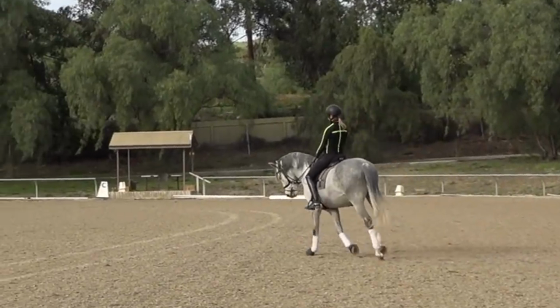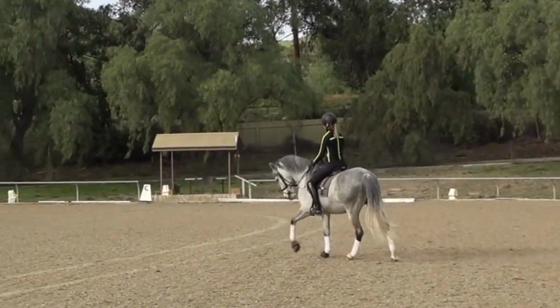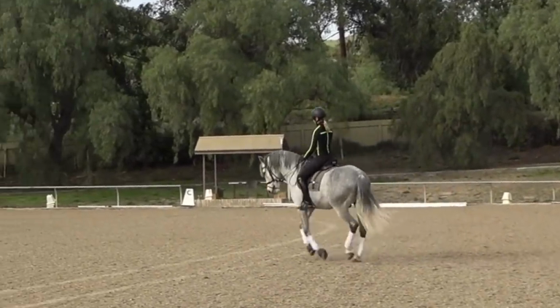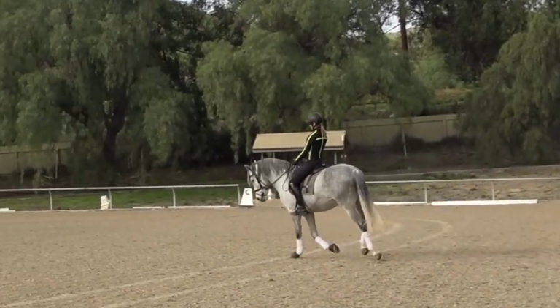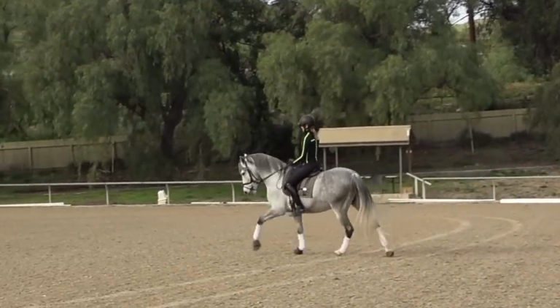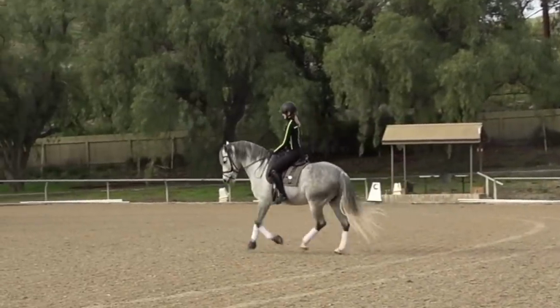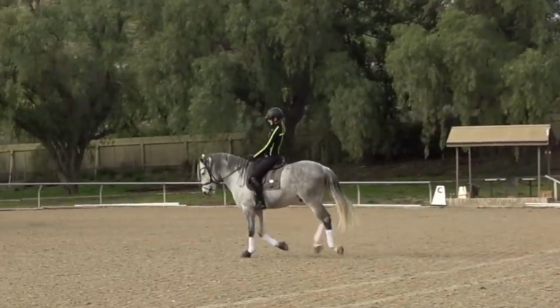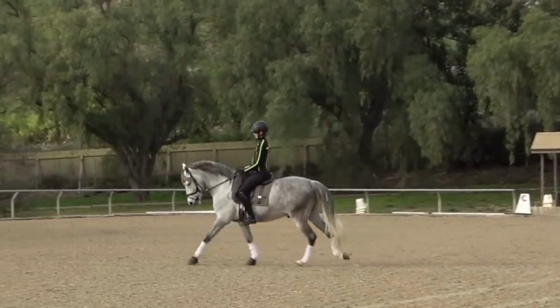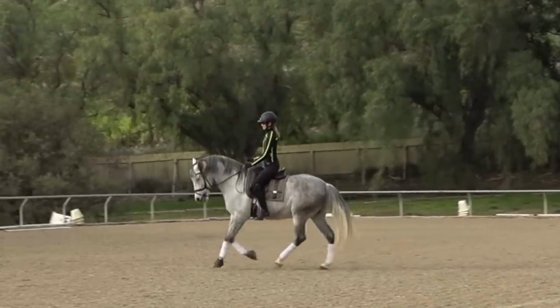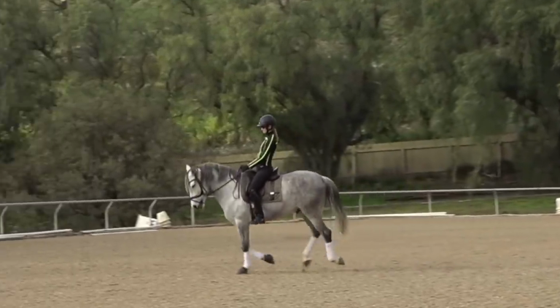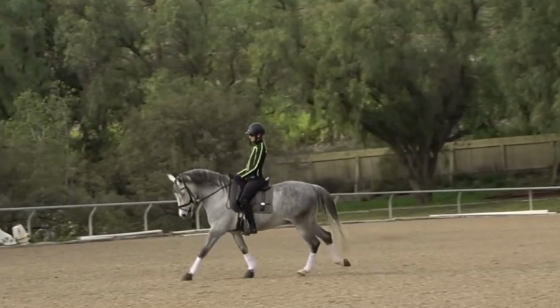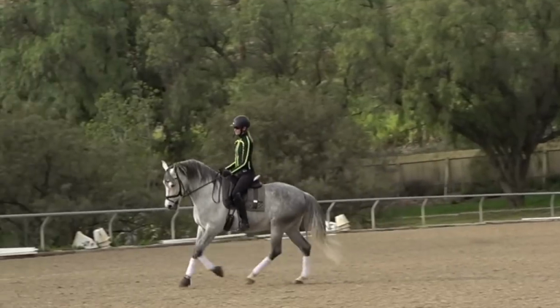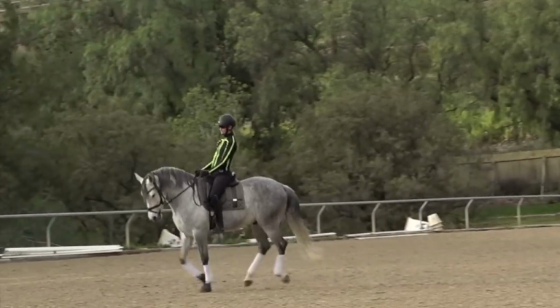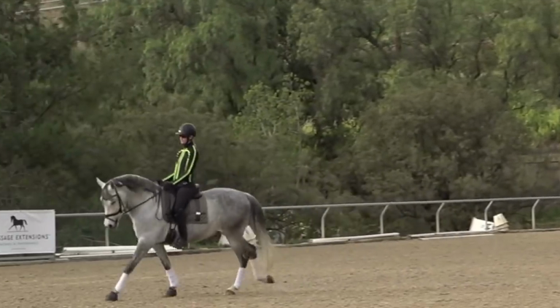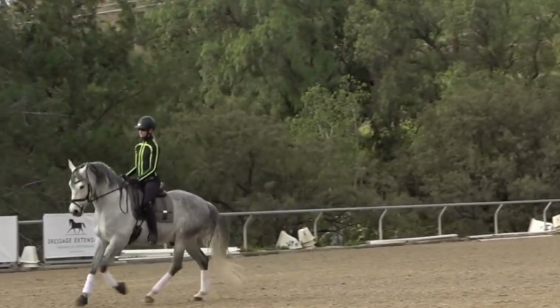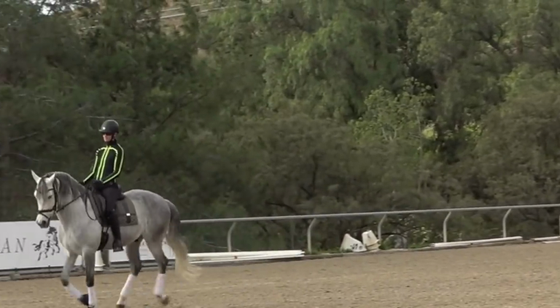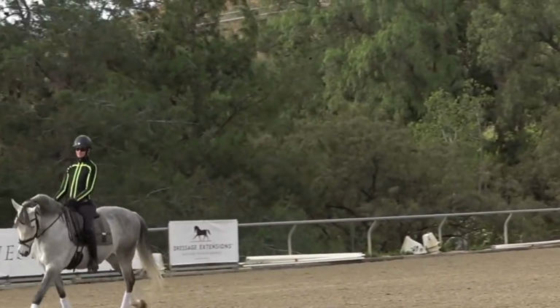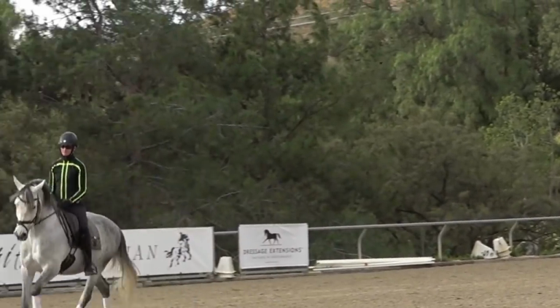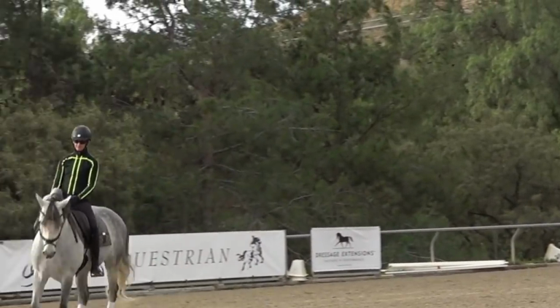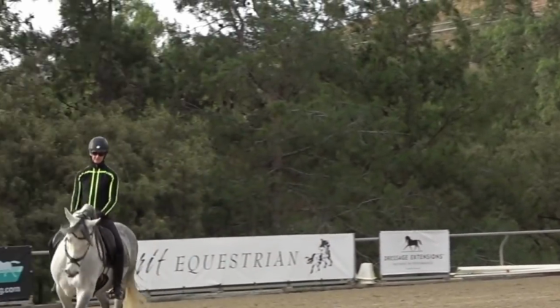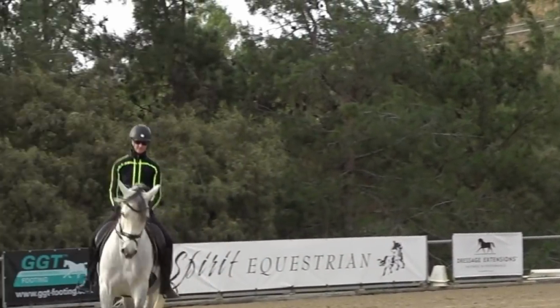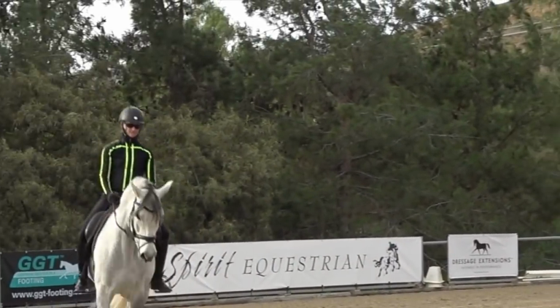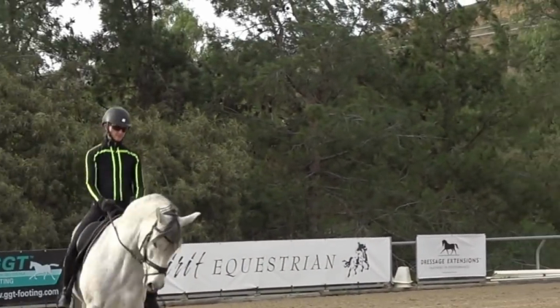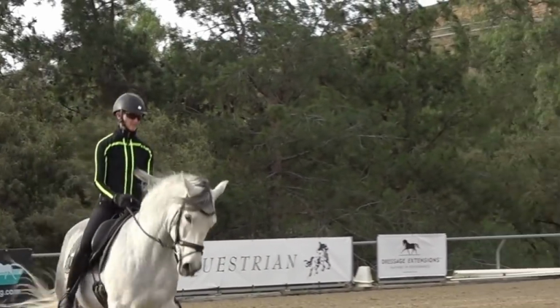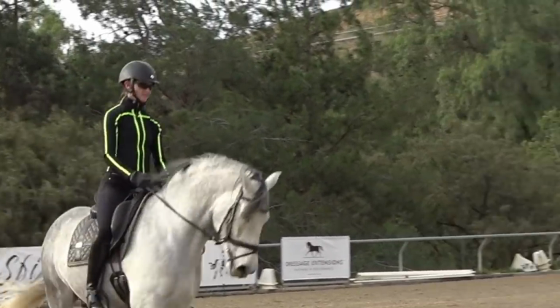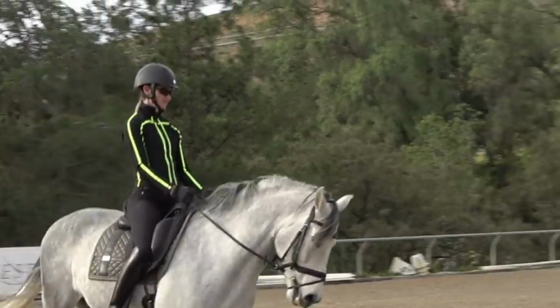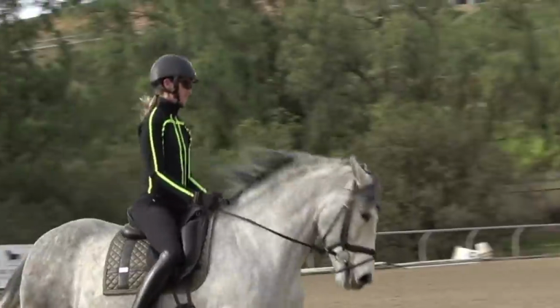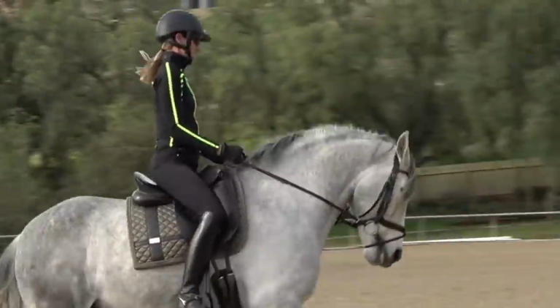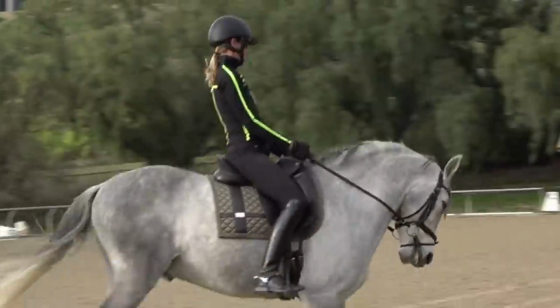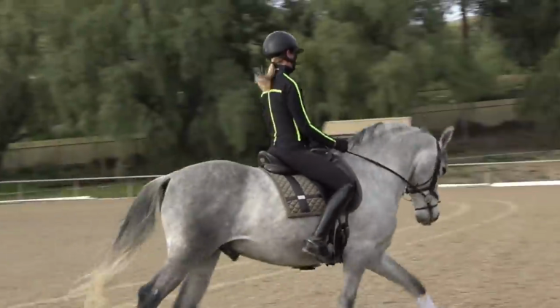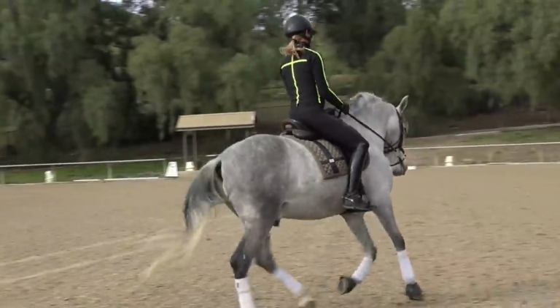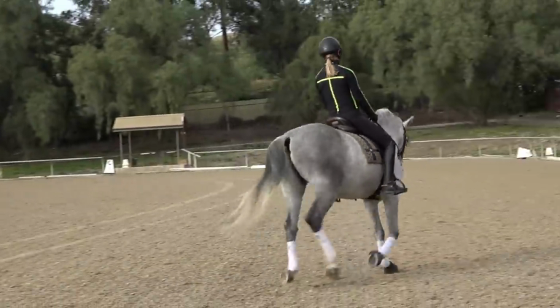Here you can see Amelia — she's sitting nice and neutral. She's going into a little posterior, a little anterior, but always pretty much hovering within that neutral spine position.